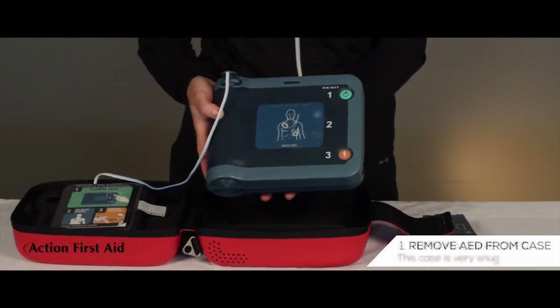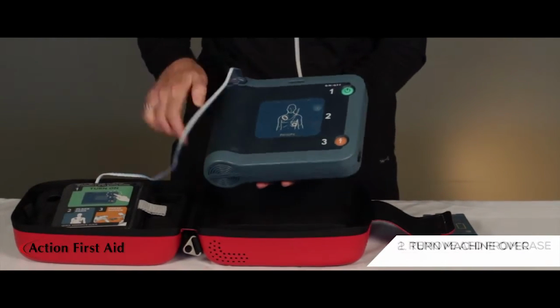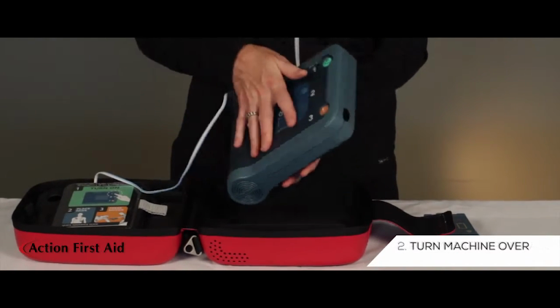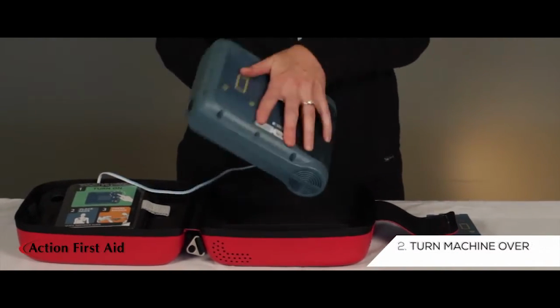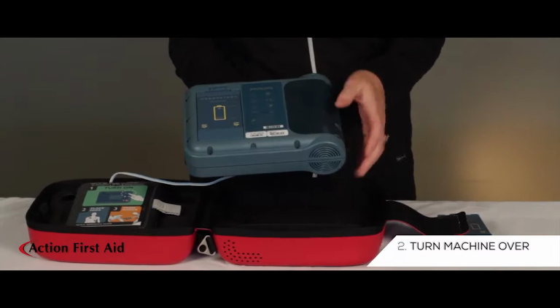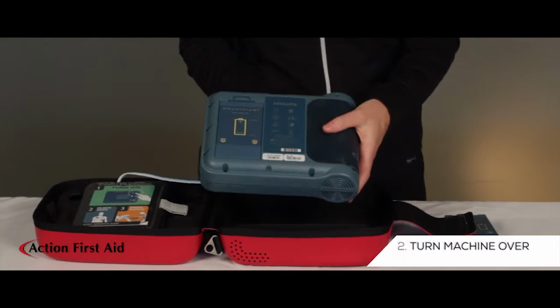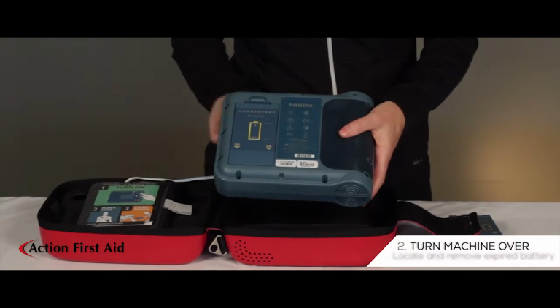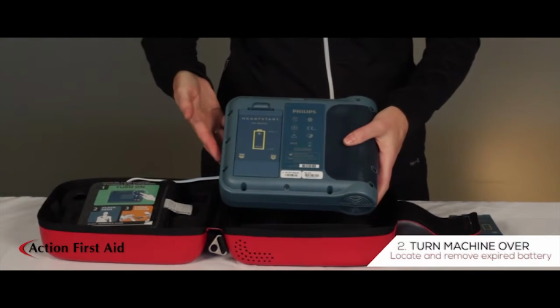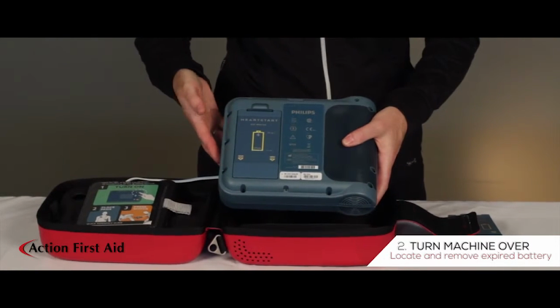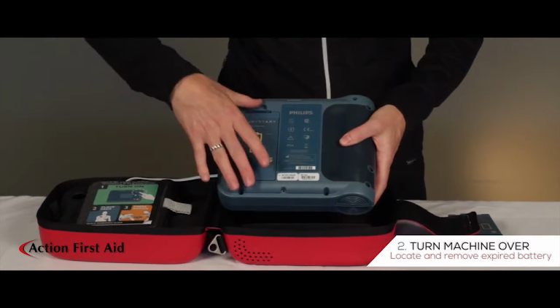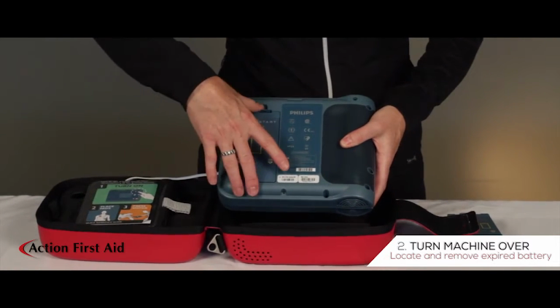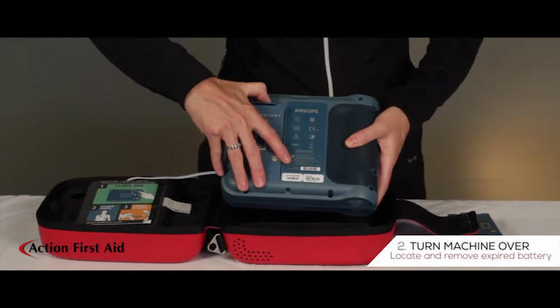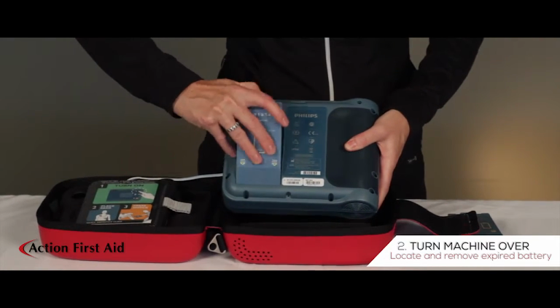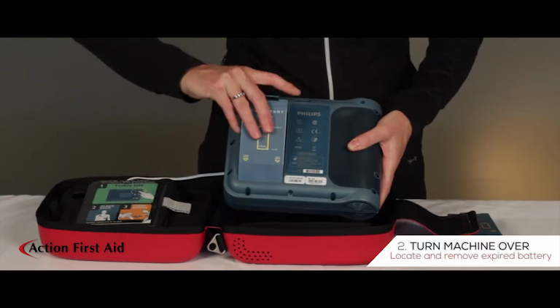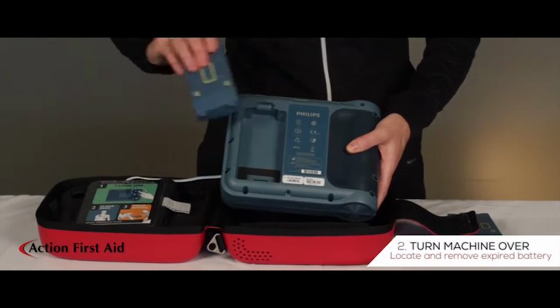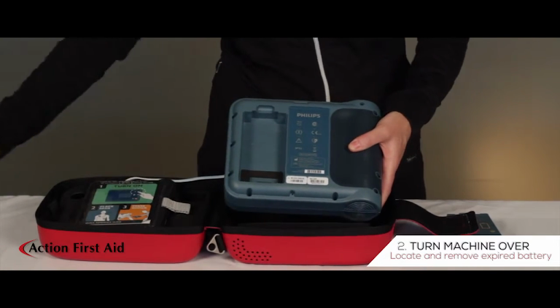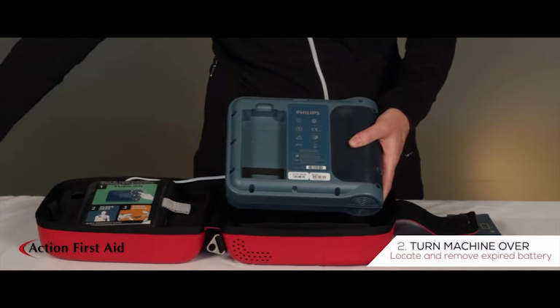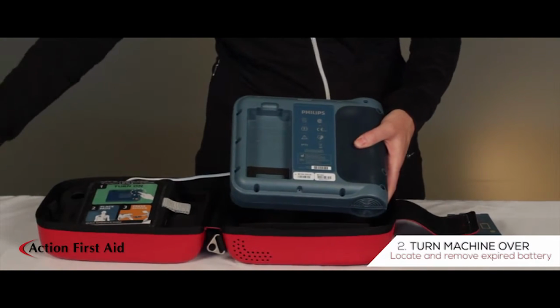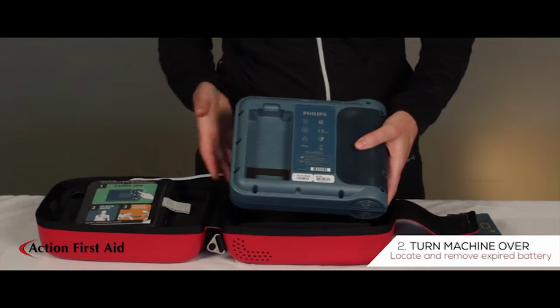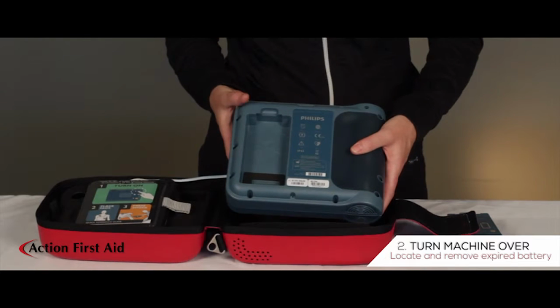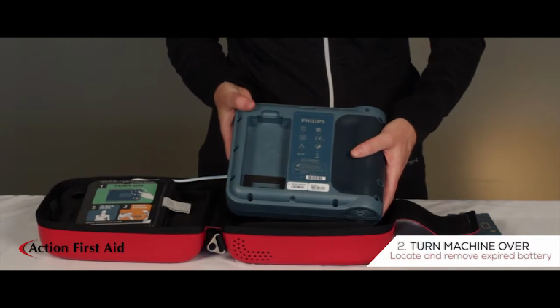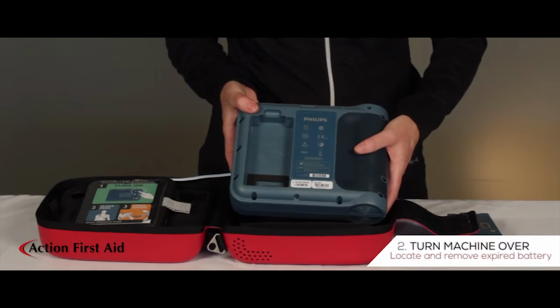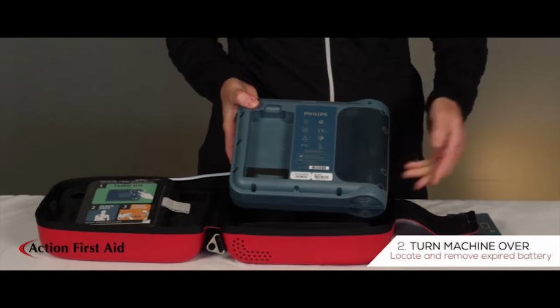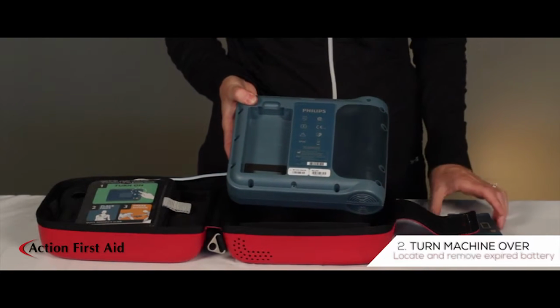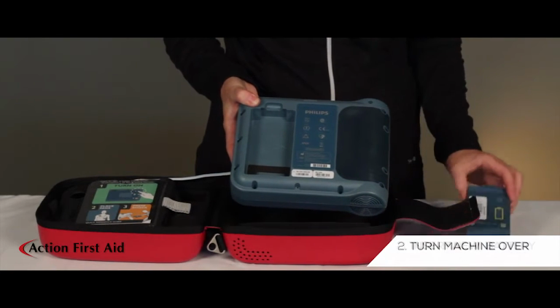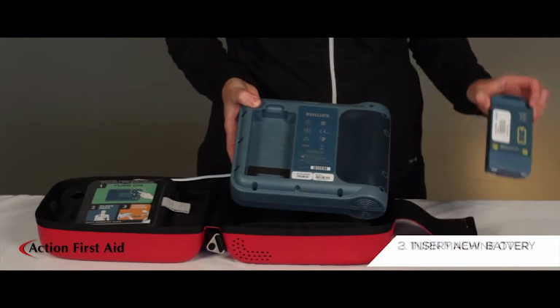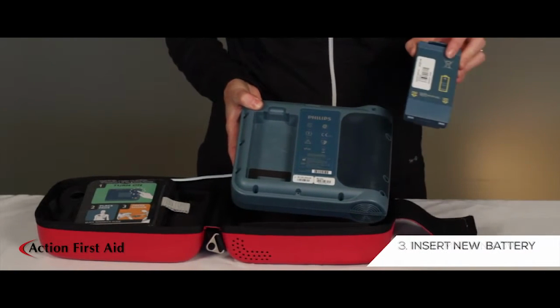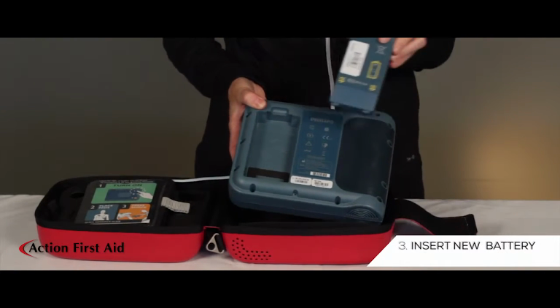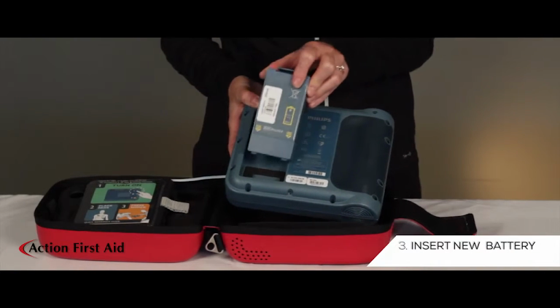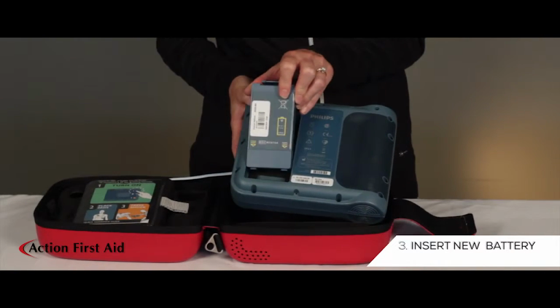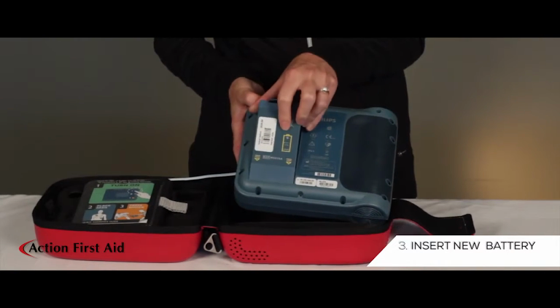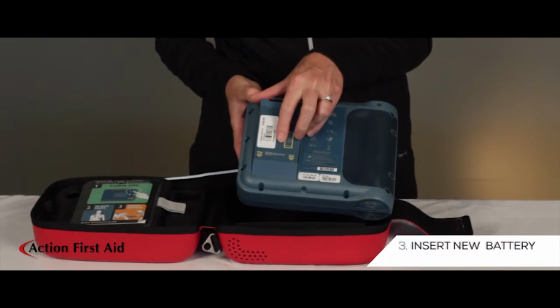Turn the machine over and remove the expired battery and set aside. Replace the battery and turn the machine over.